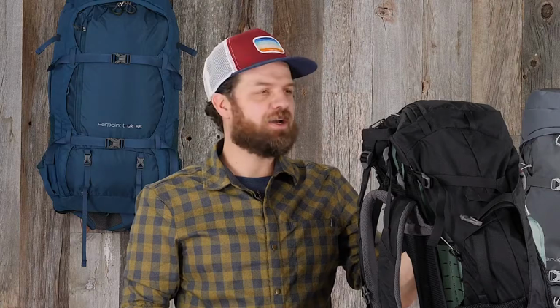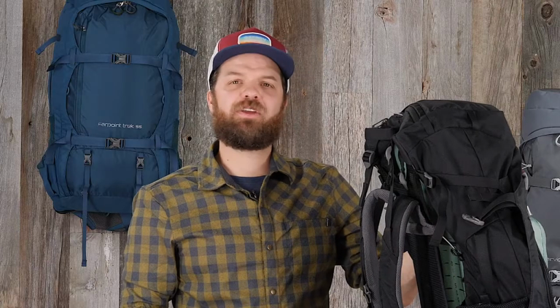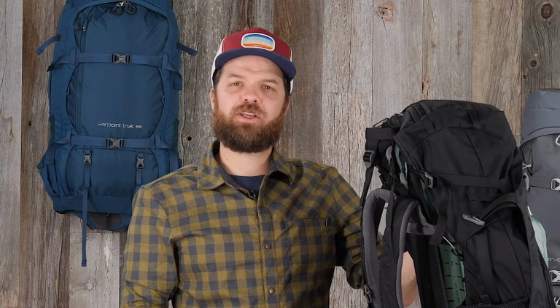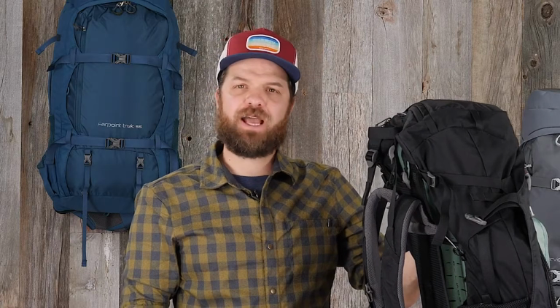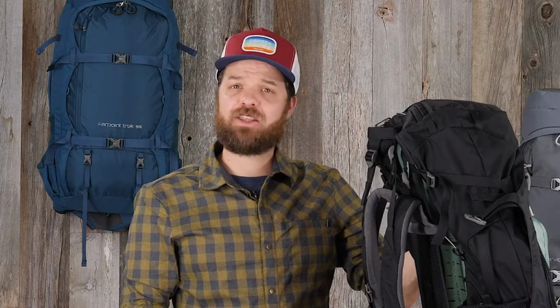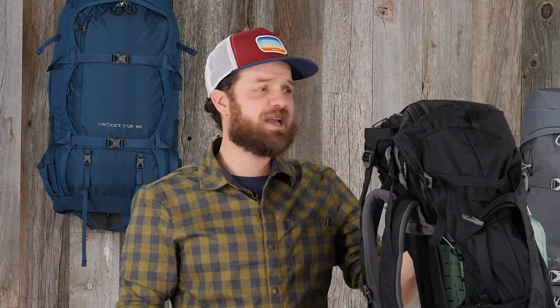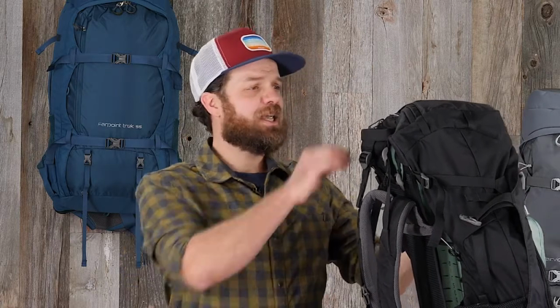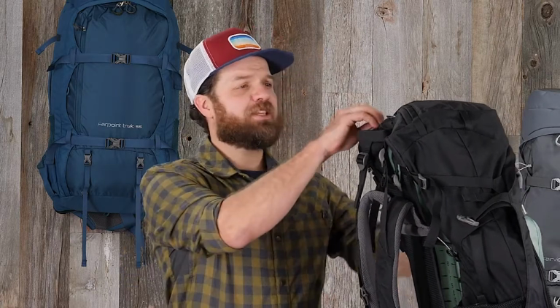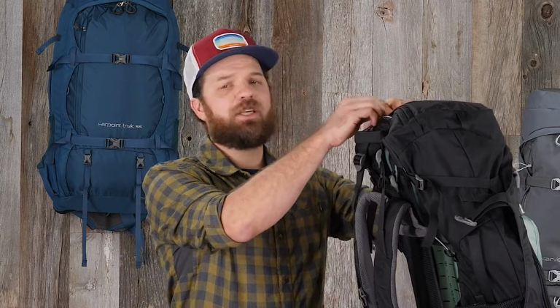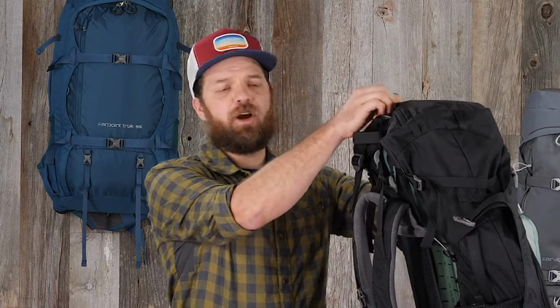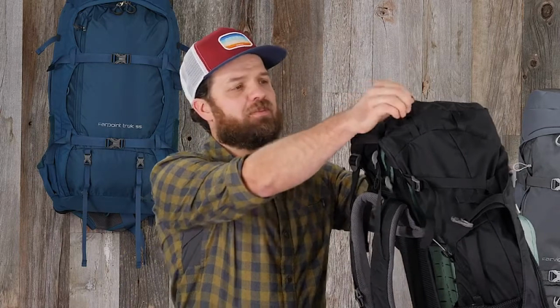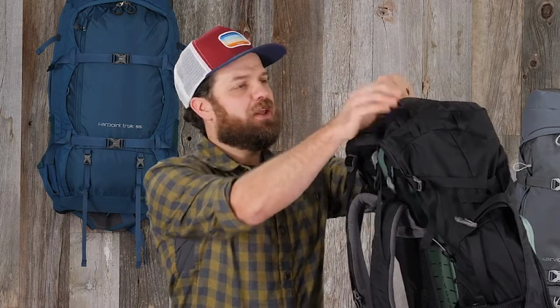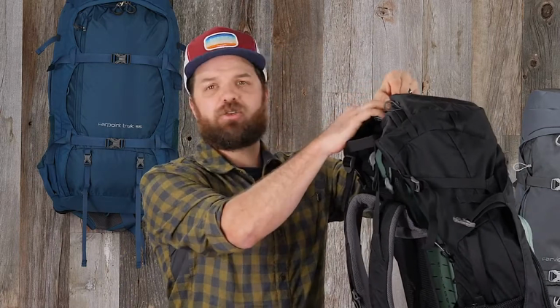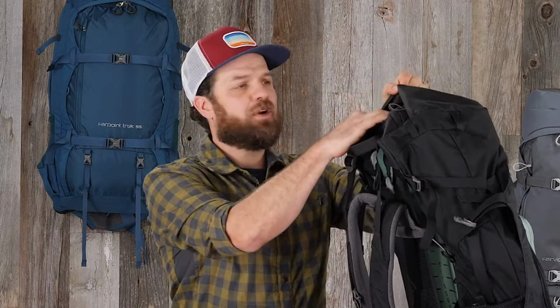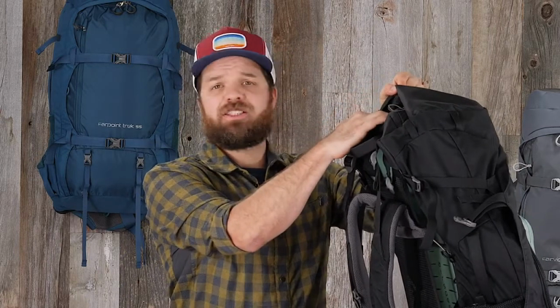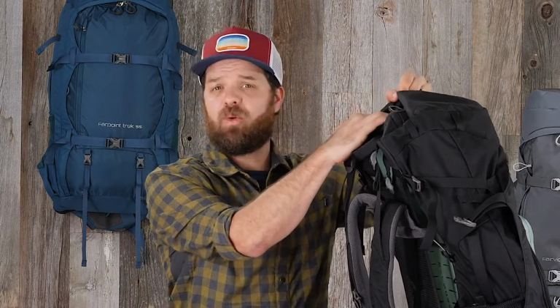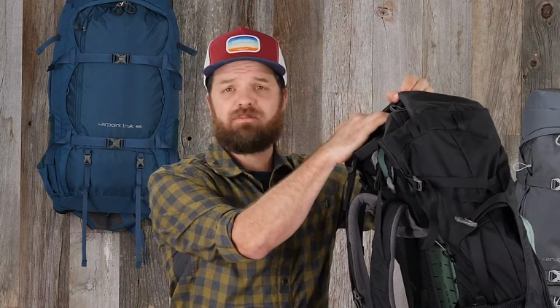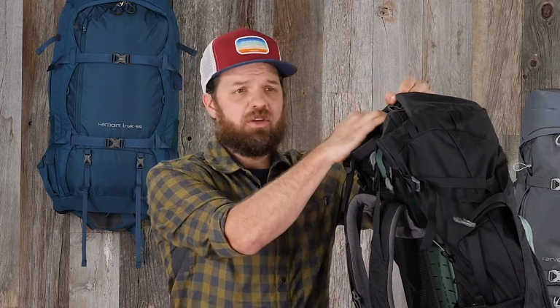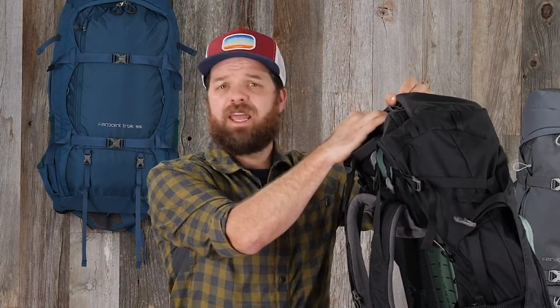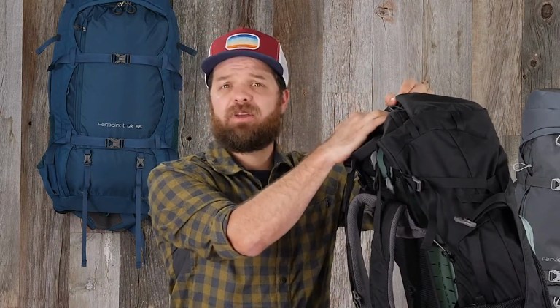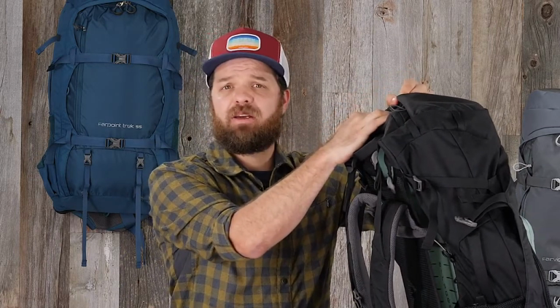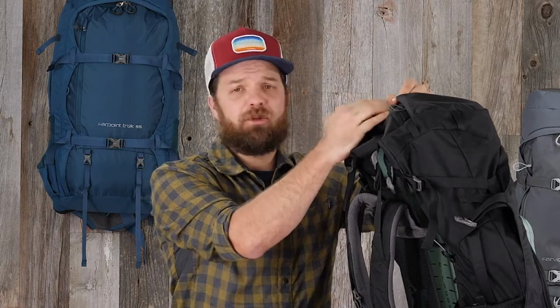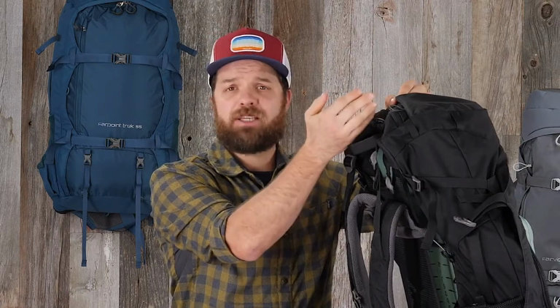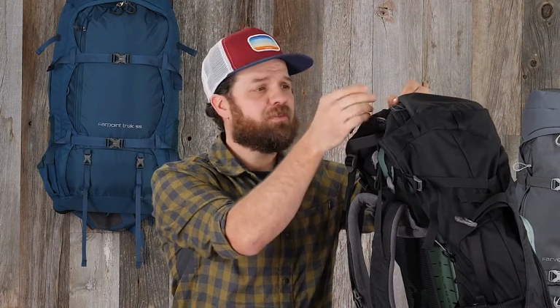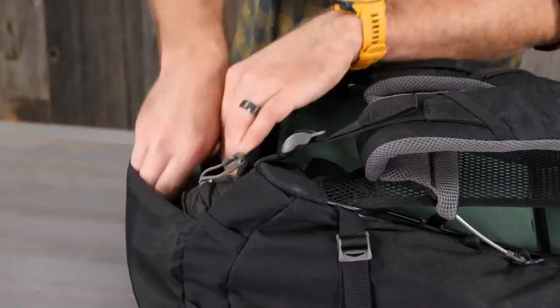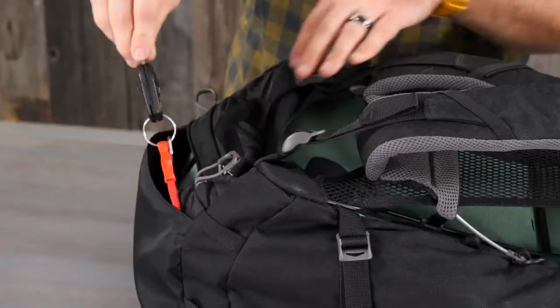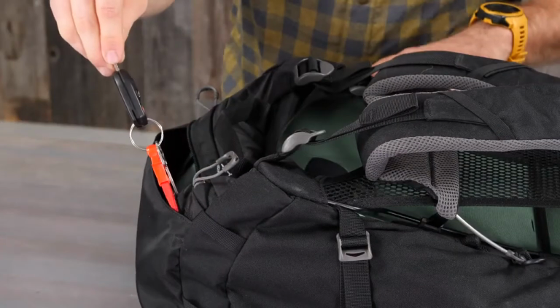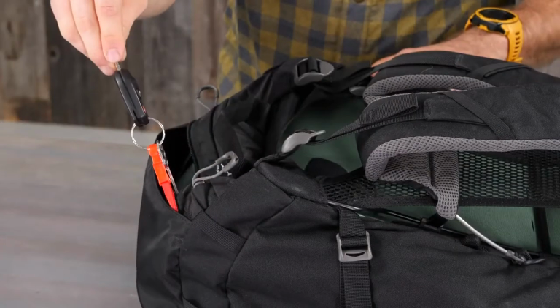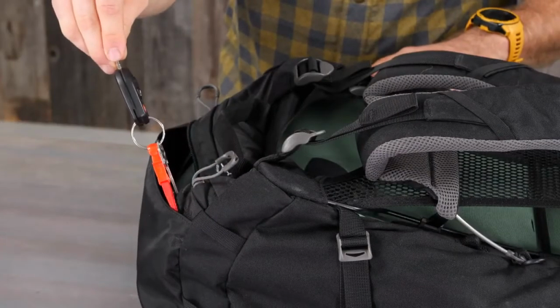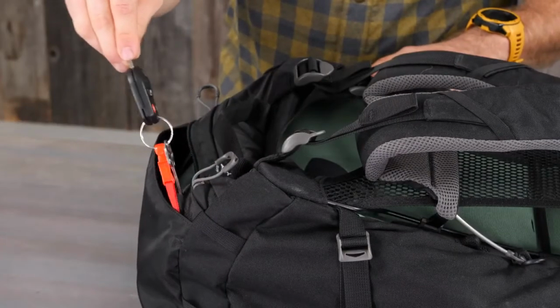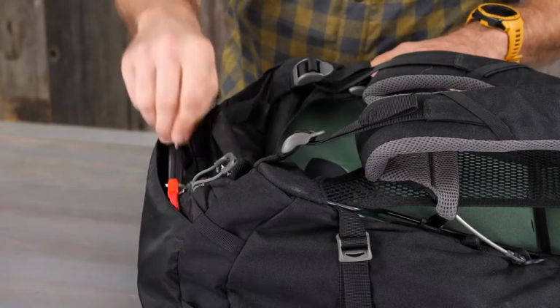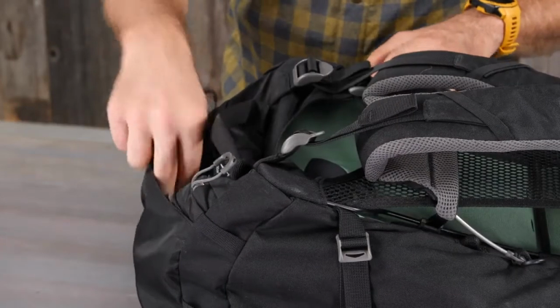Another convenient feature on the outside of these packs is a top zipper compartment. This is great for putting things like your wallet, a headlamp, or maybe your passport. It also includes a key fob for keeping those close and secure.